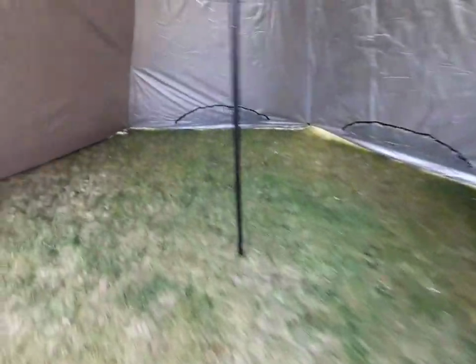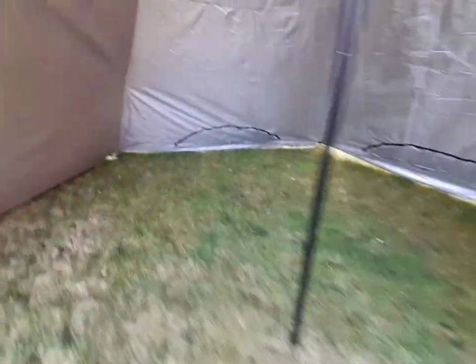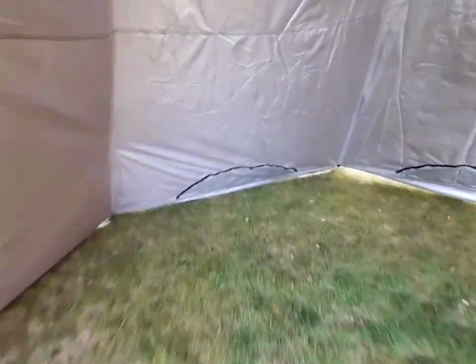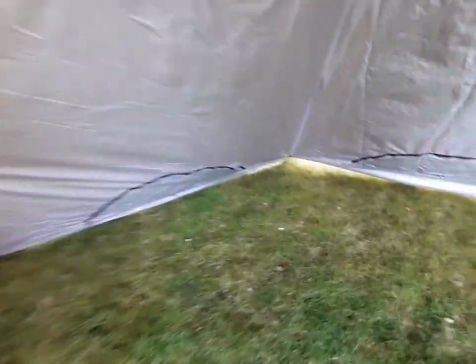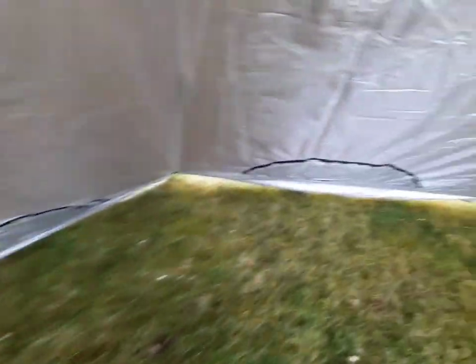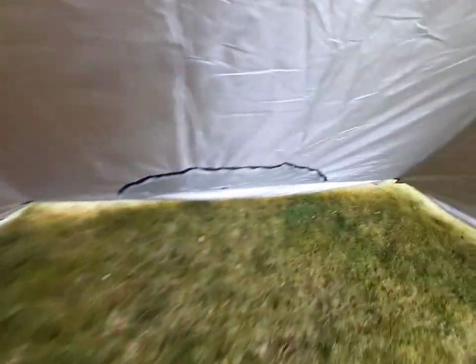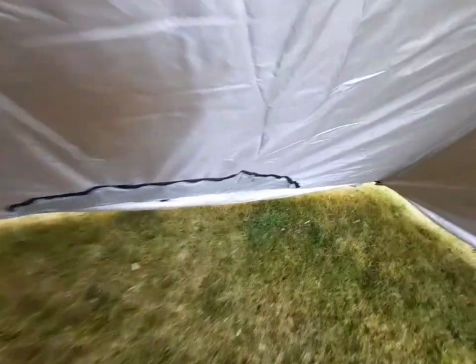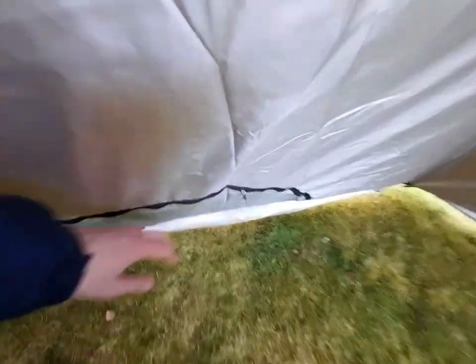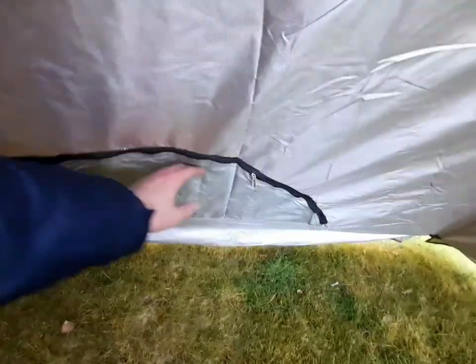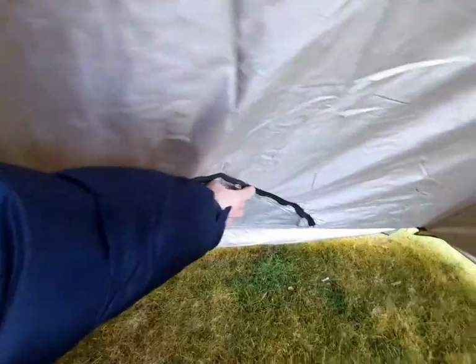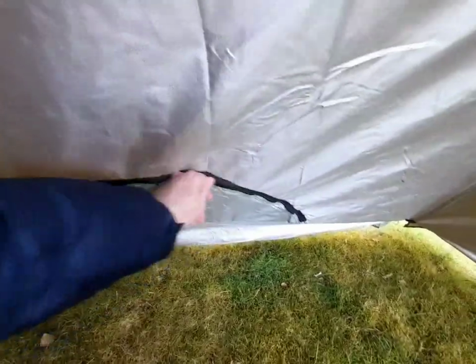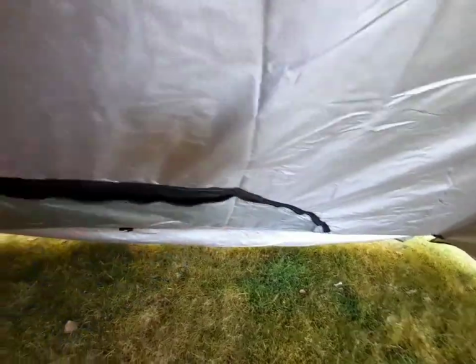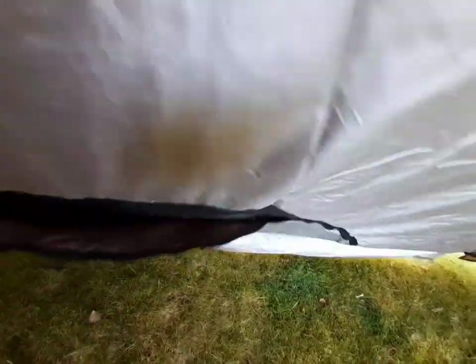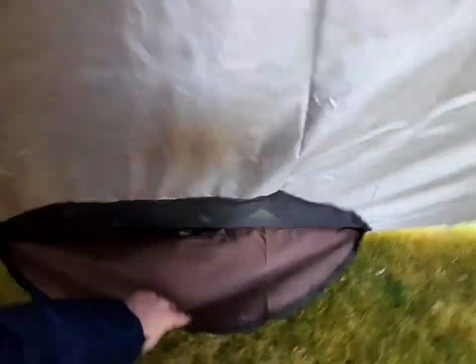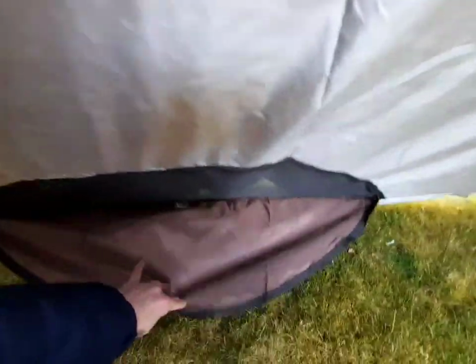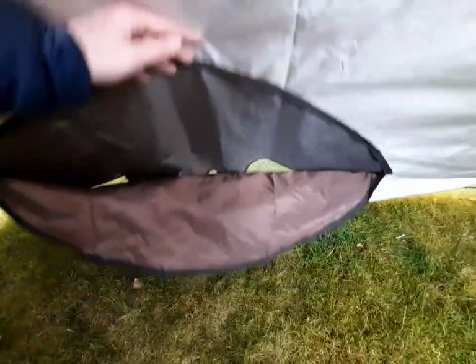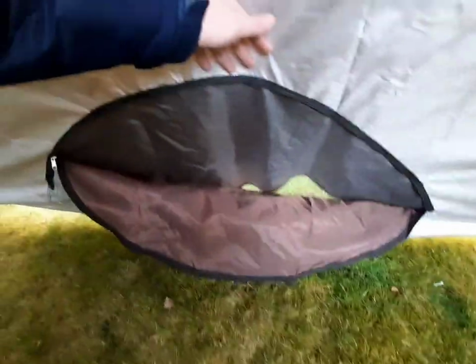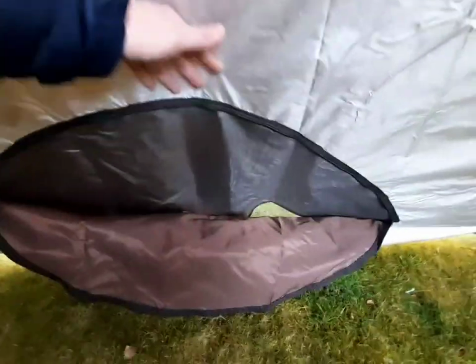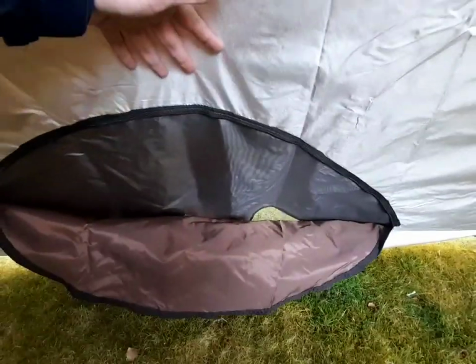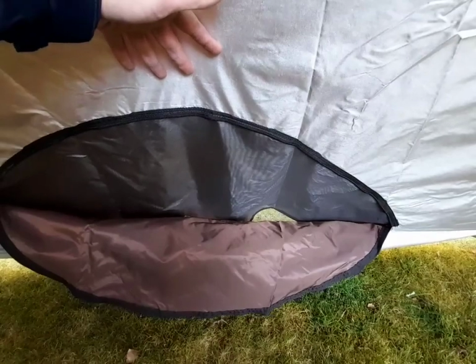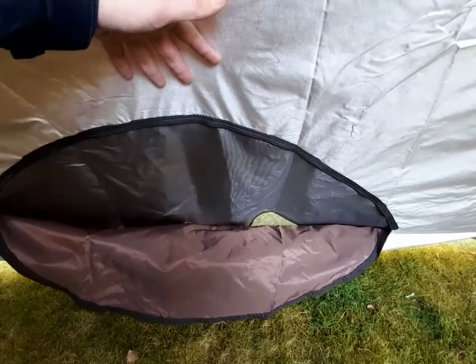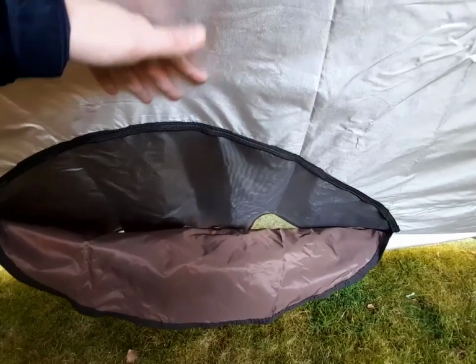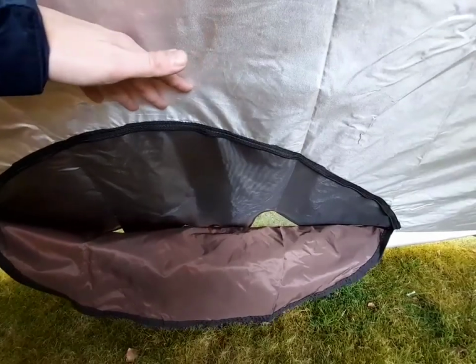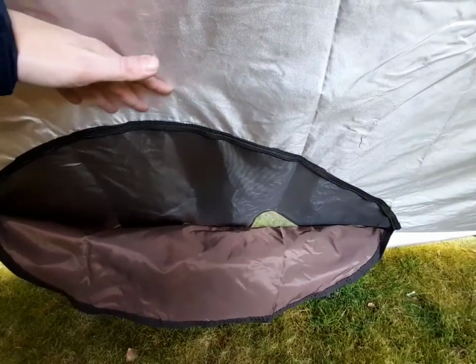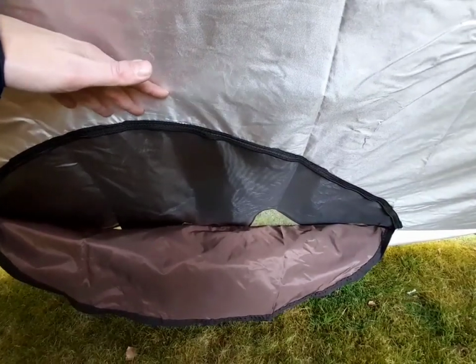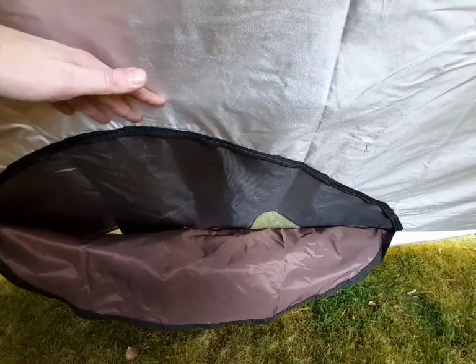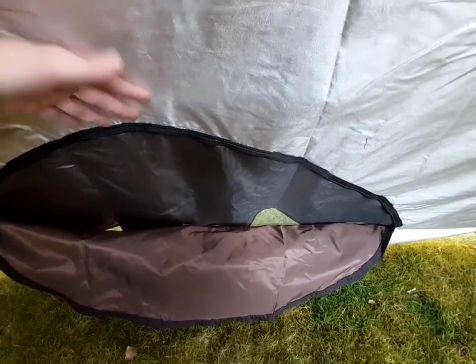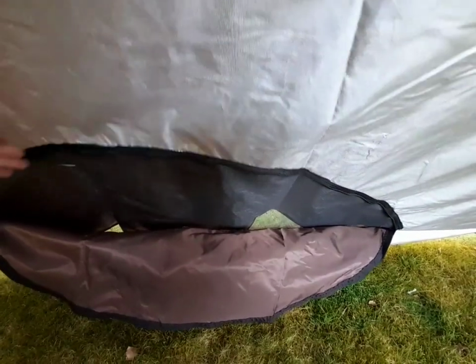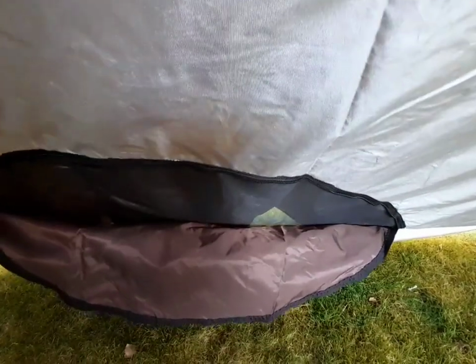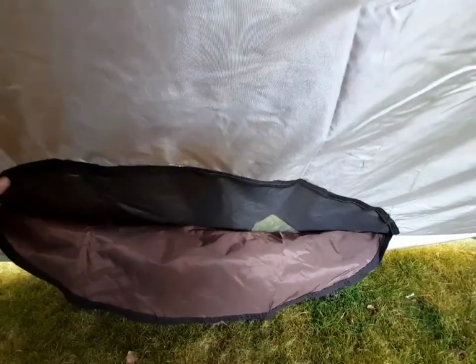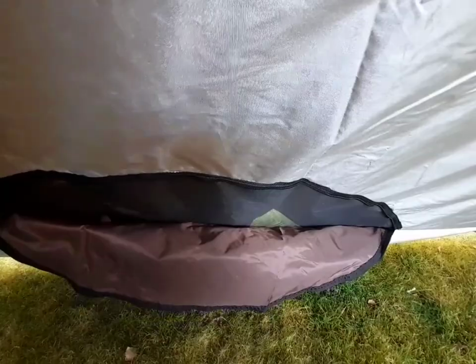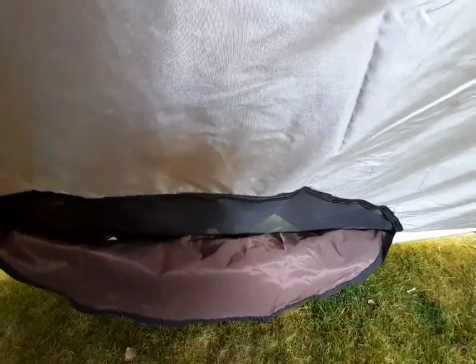On the inside you can basically have them closed or open. Obviously it's got the mesh on the inside, so ideal for condensation and stuff like that.